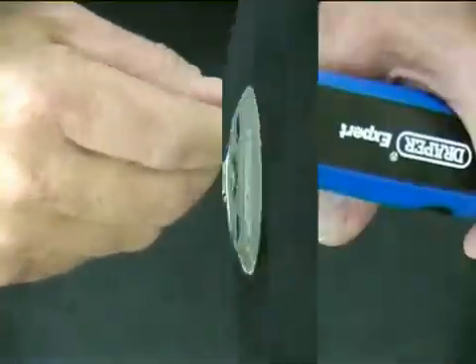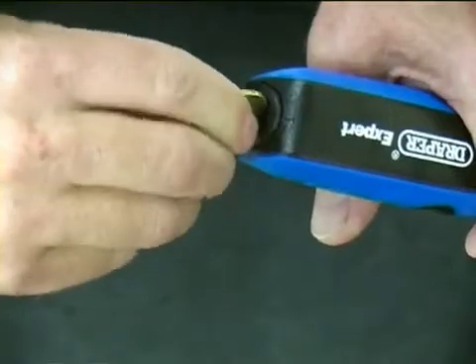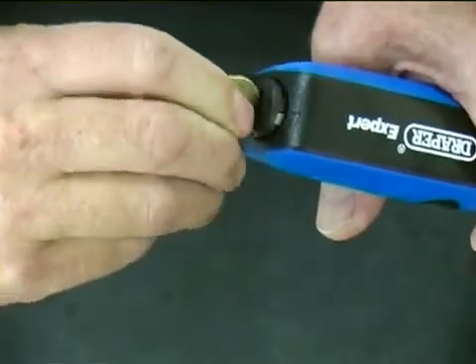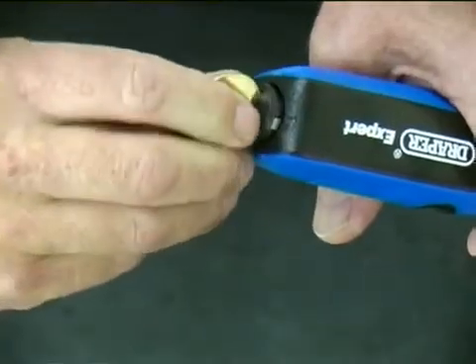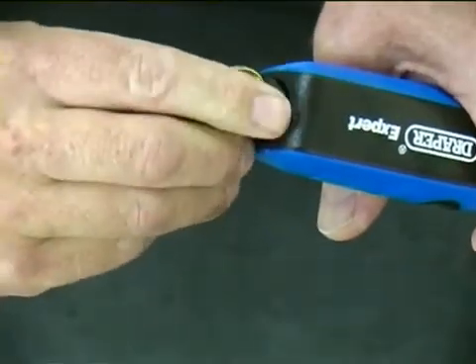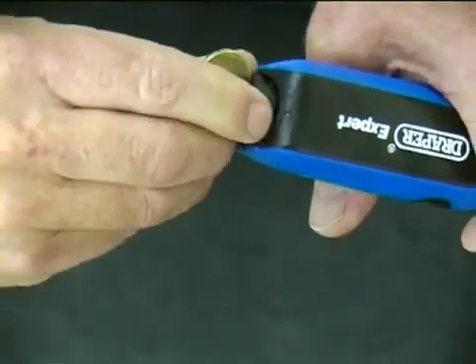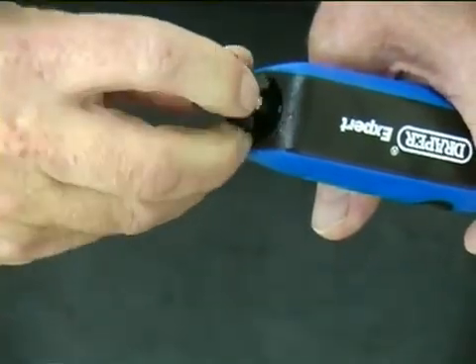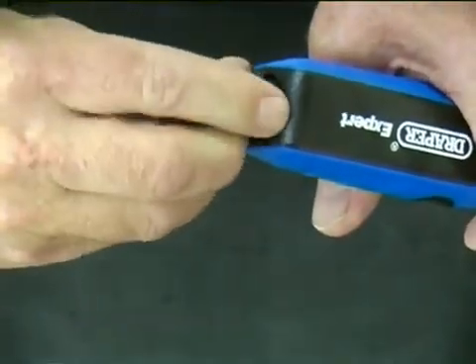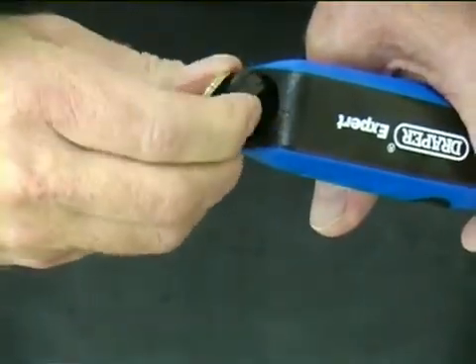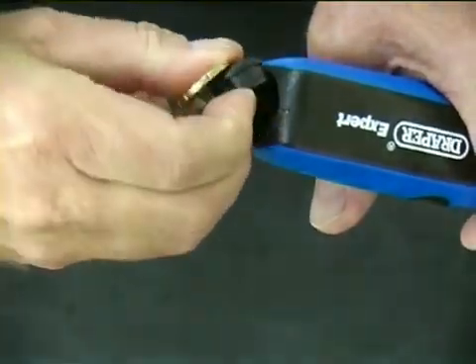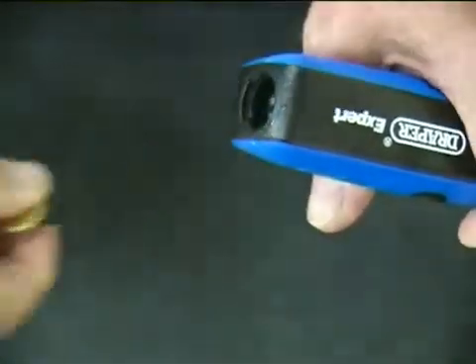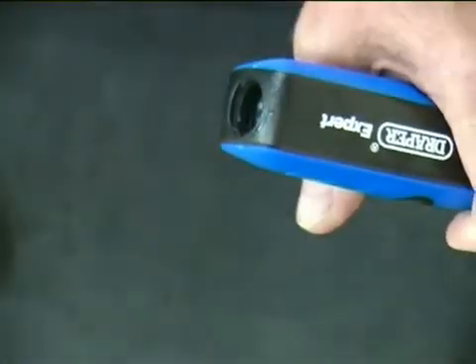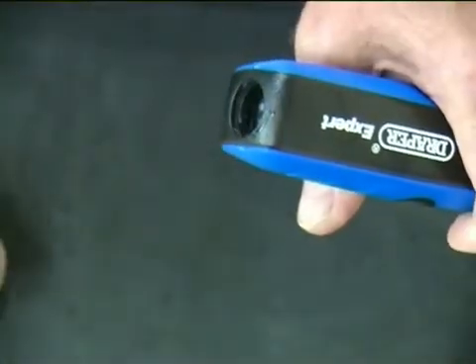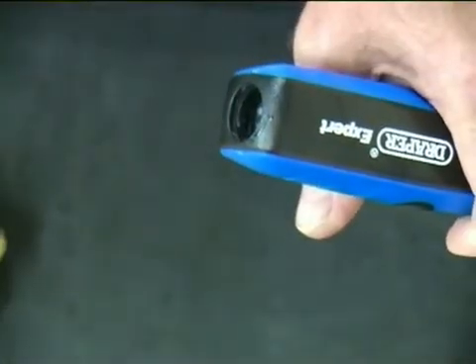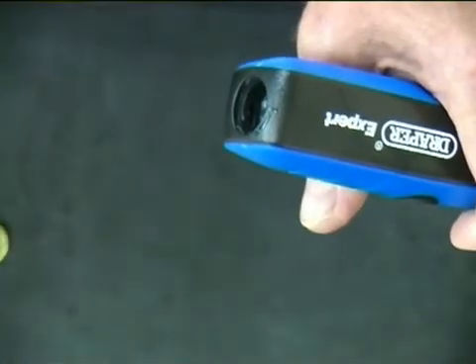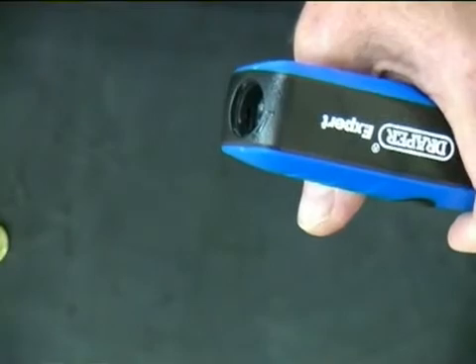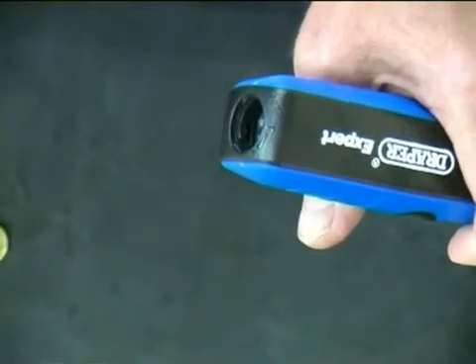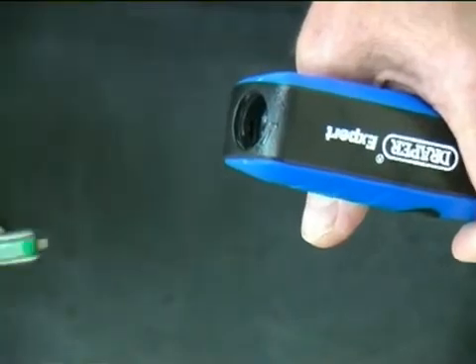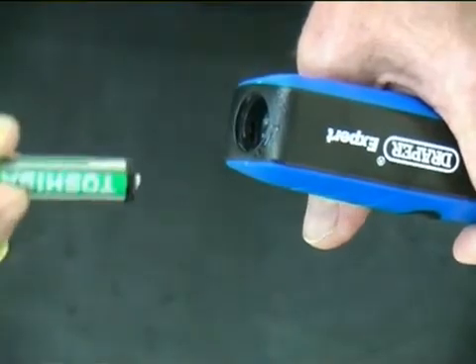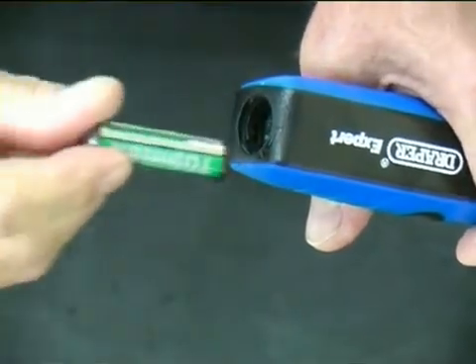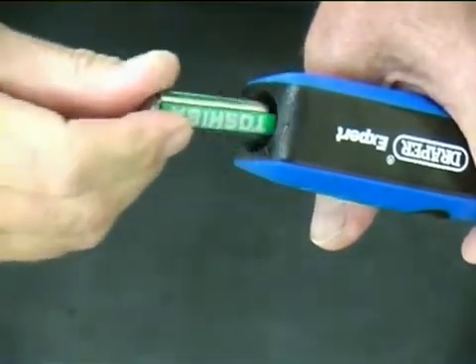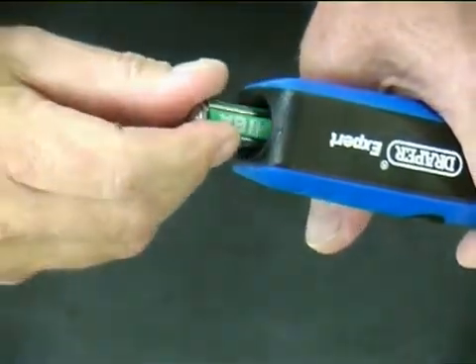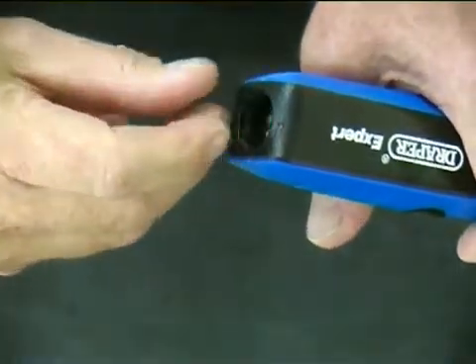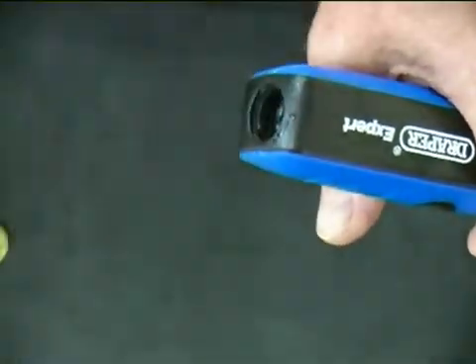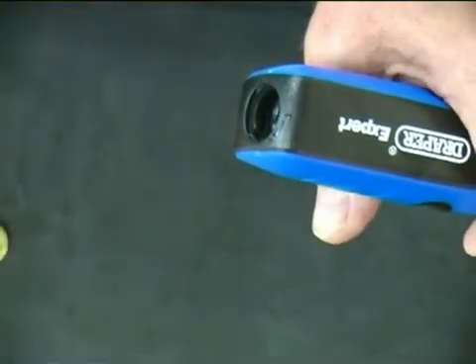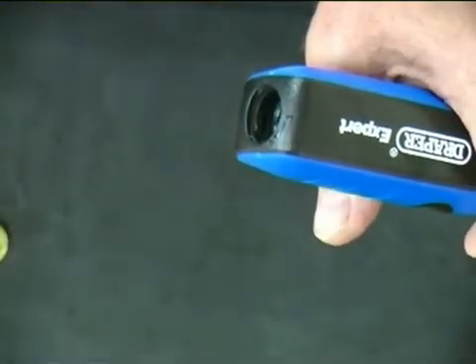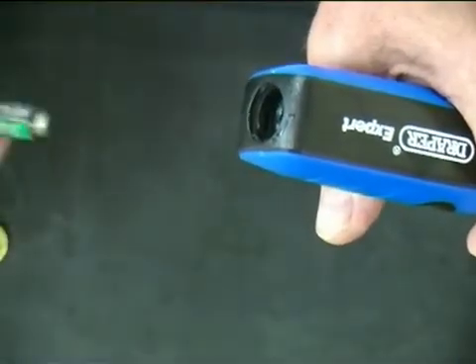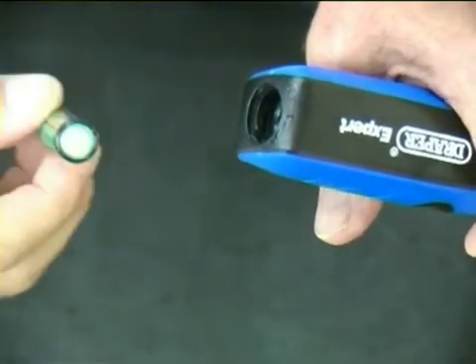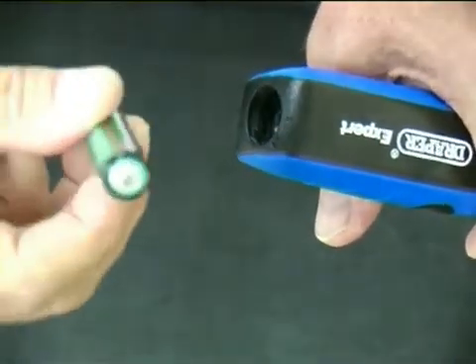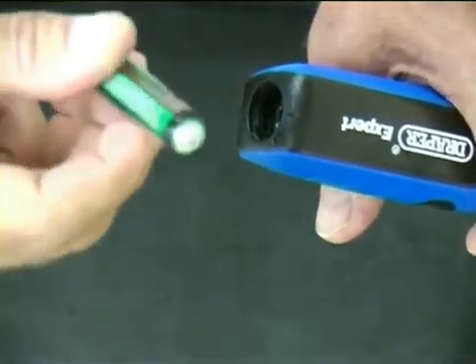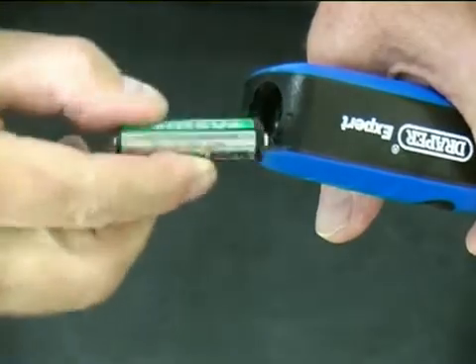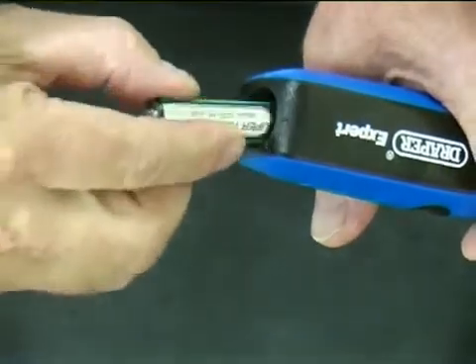Before use, remove the cap on the end of the handgrip using a coin, insert the two supplied AA batteries, and then re-fit the end cap.